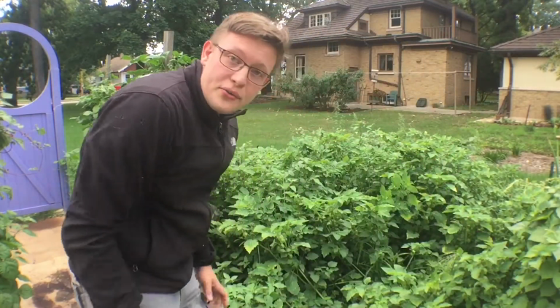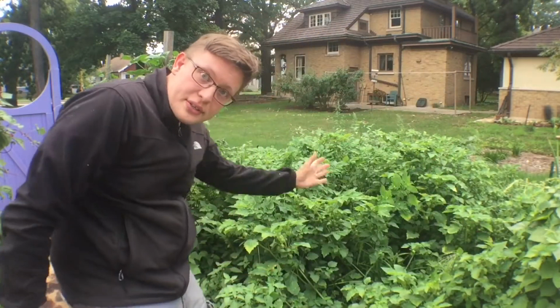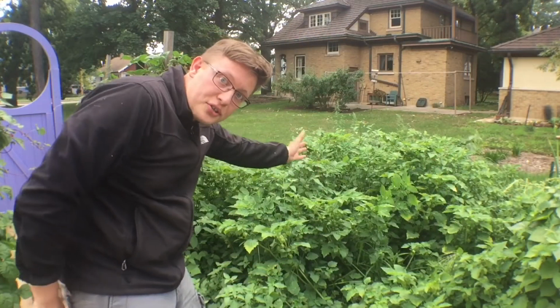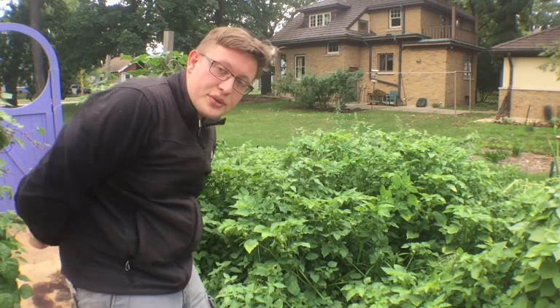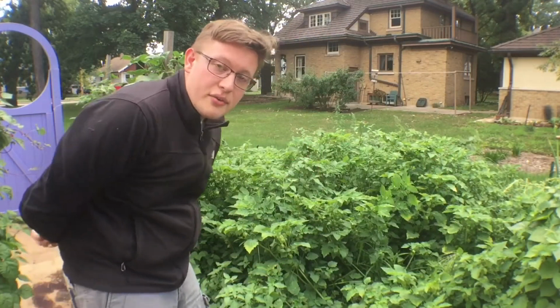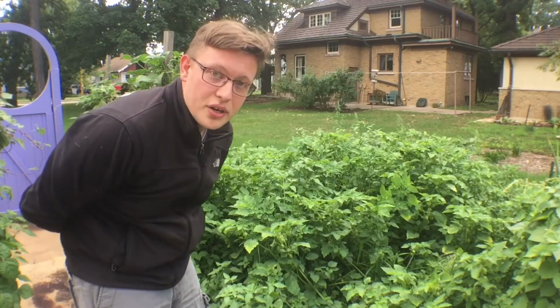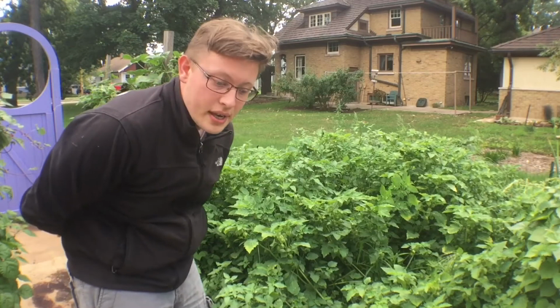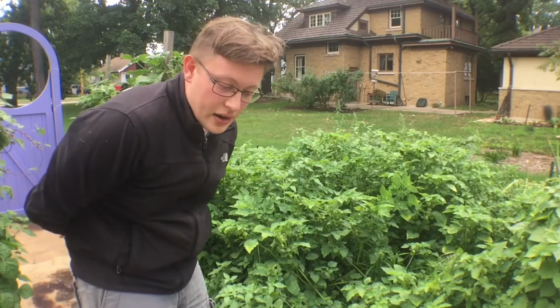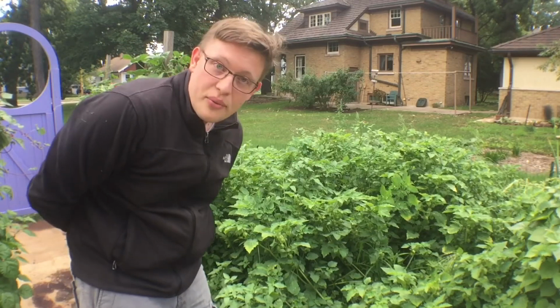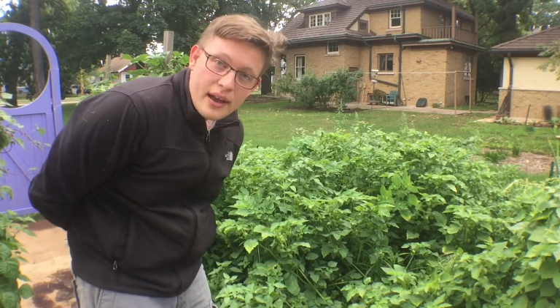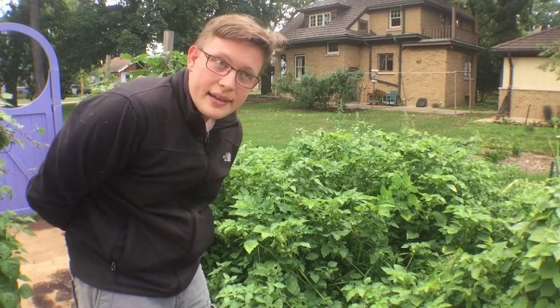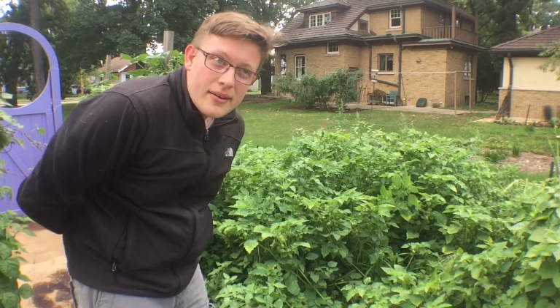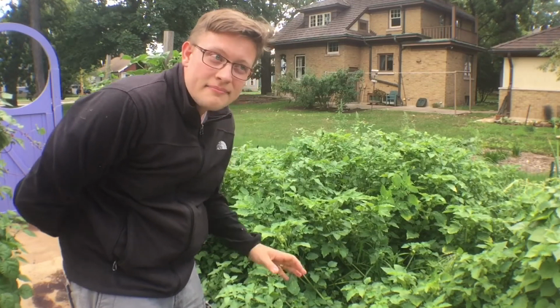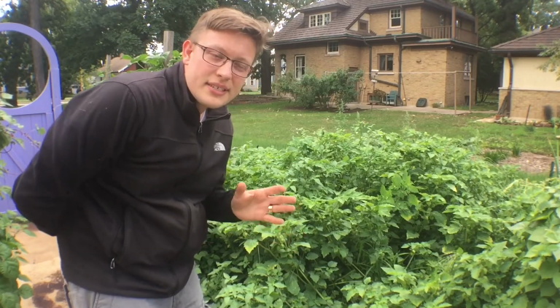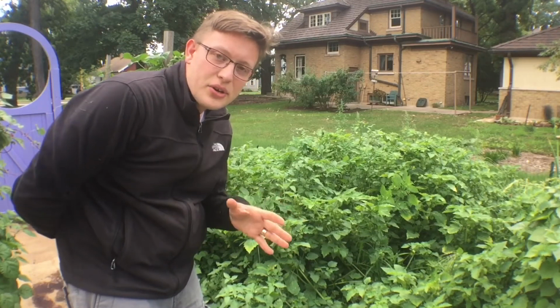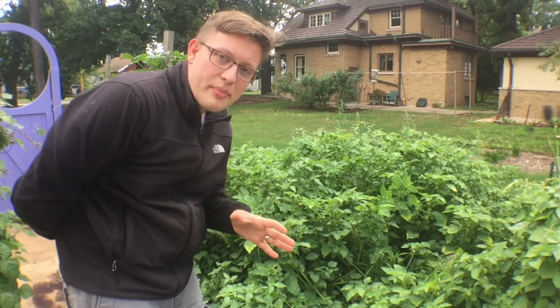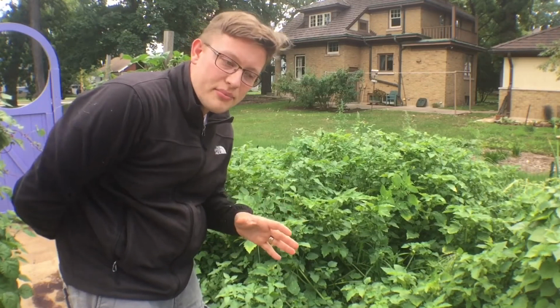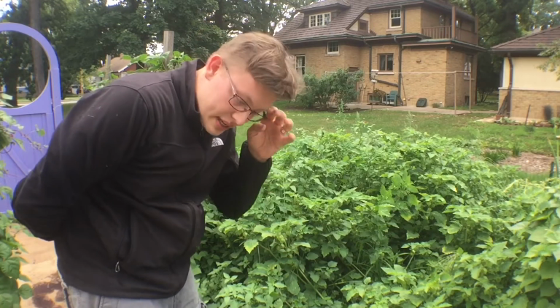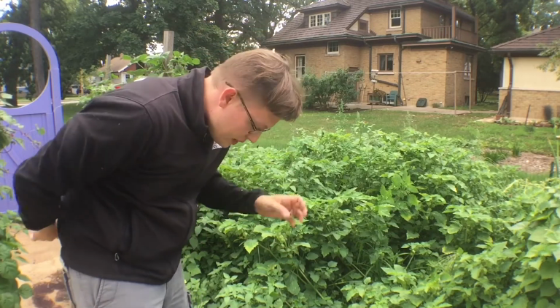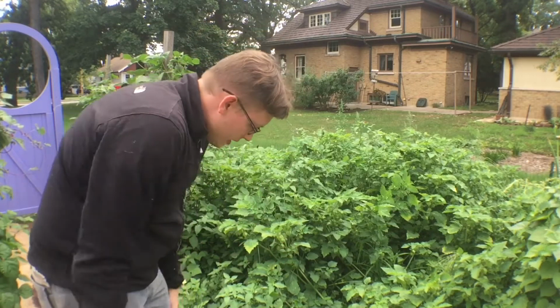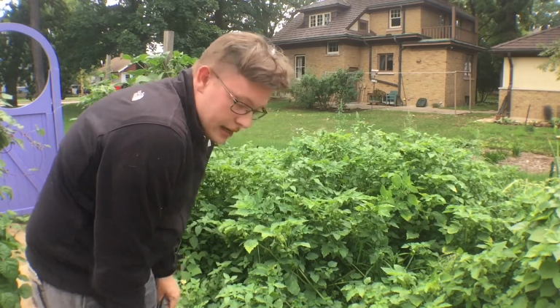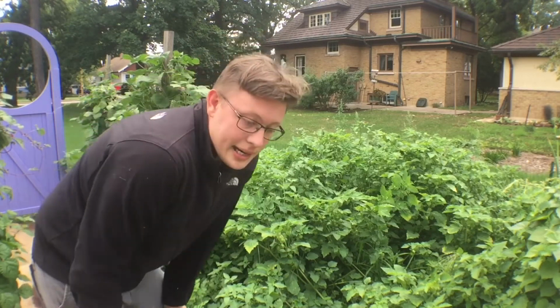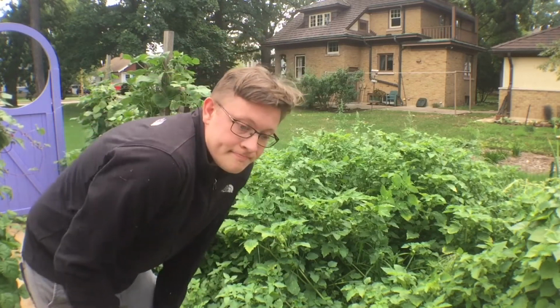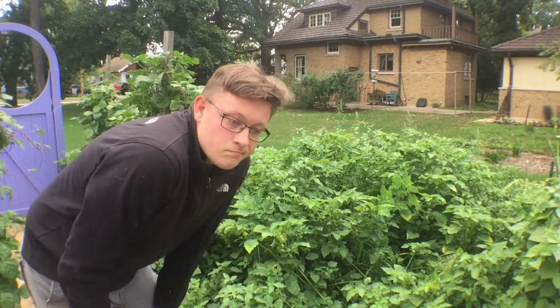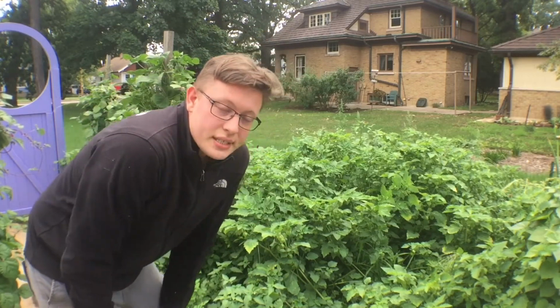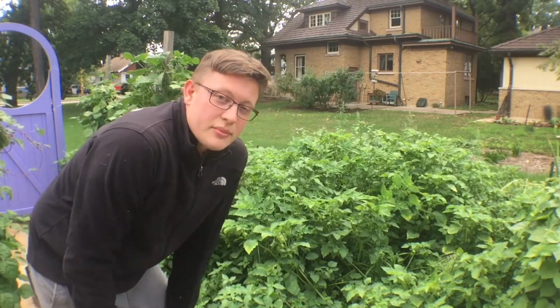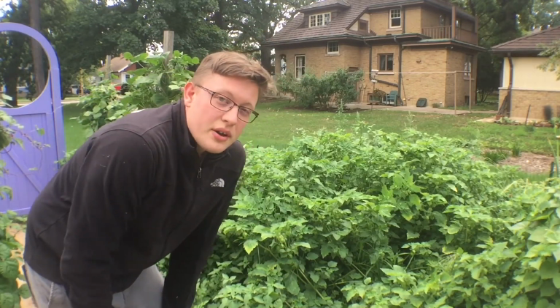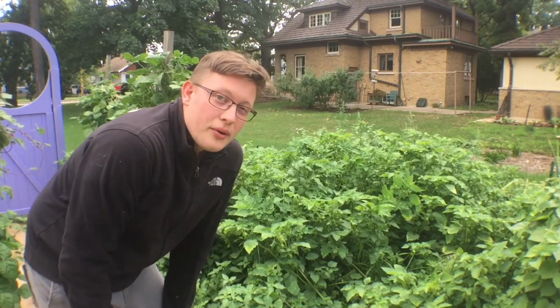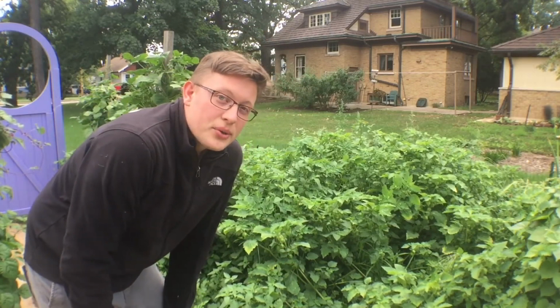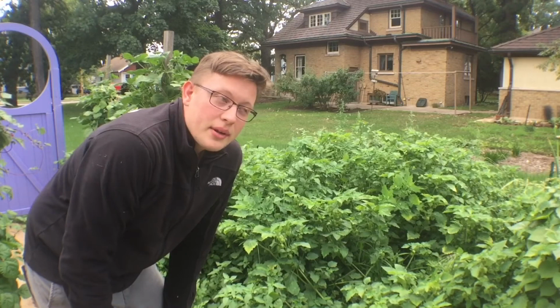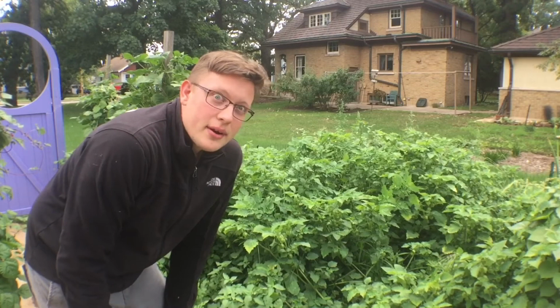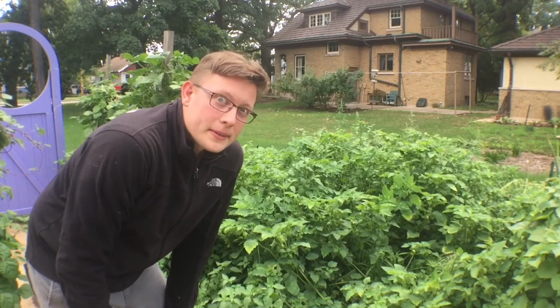Over in this direction, as you can see, the ground cherries are everywhere. They're going to start dropping in probably another week. But some of them are ready to go now, so I'm going to go harvest some.